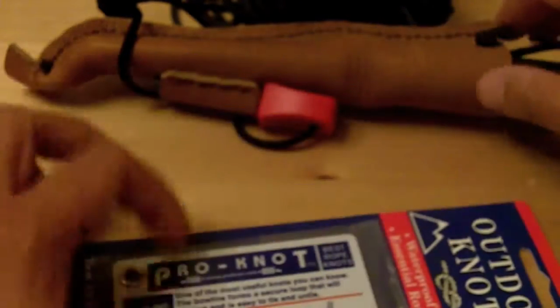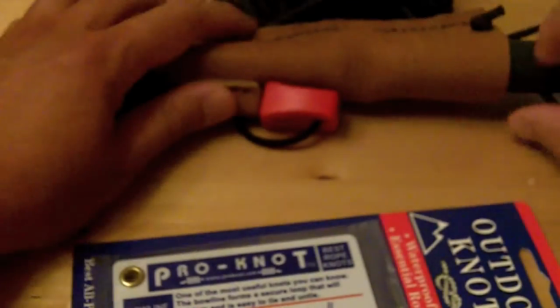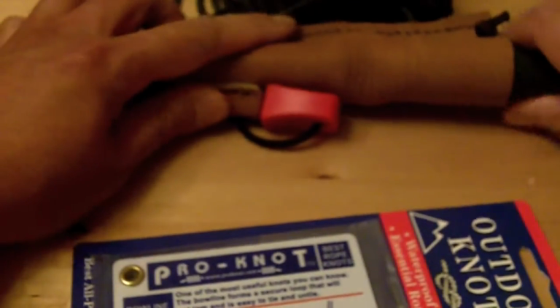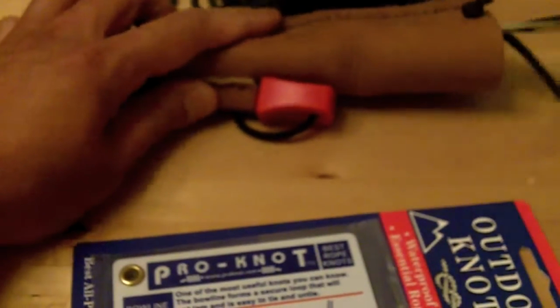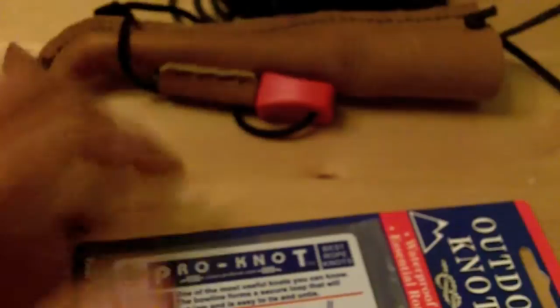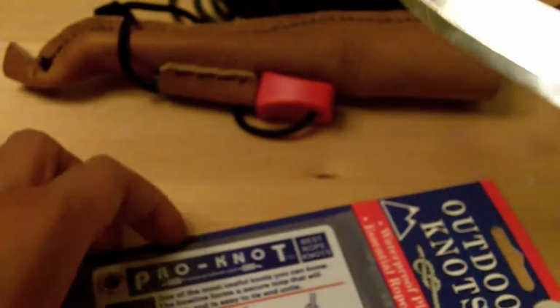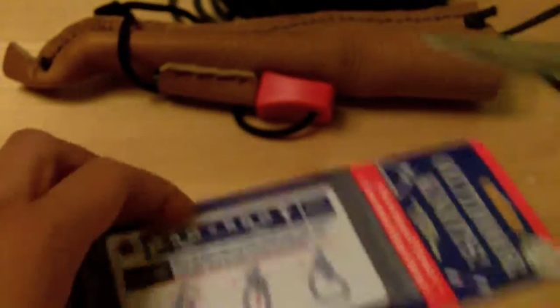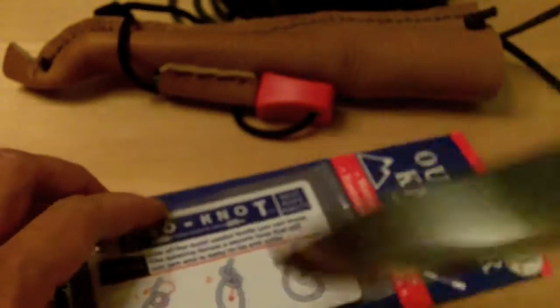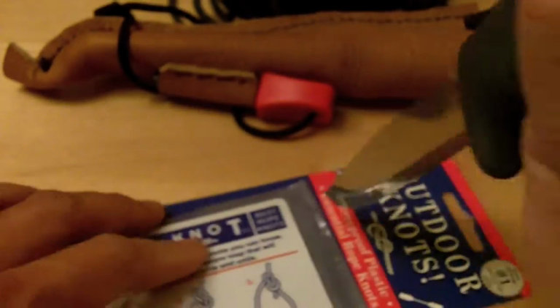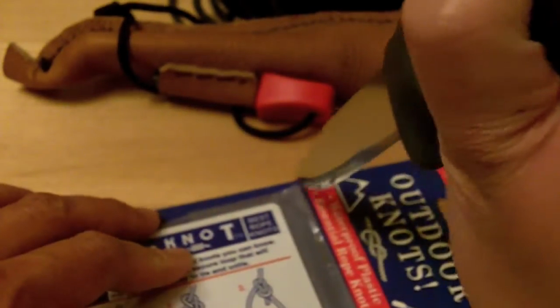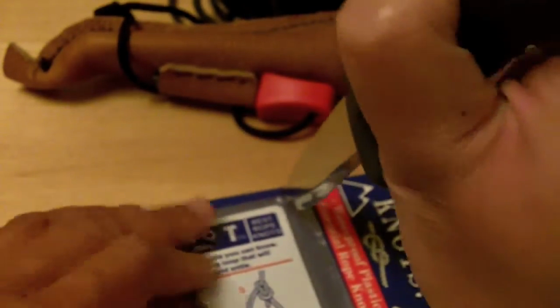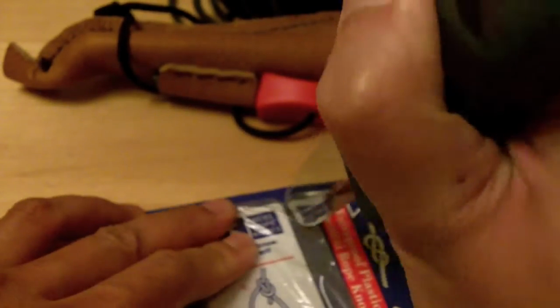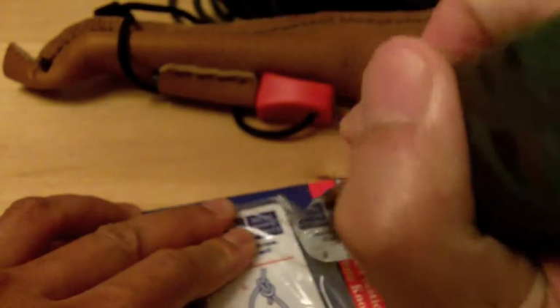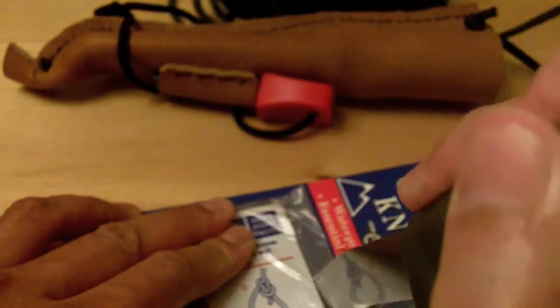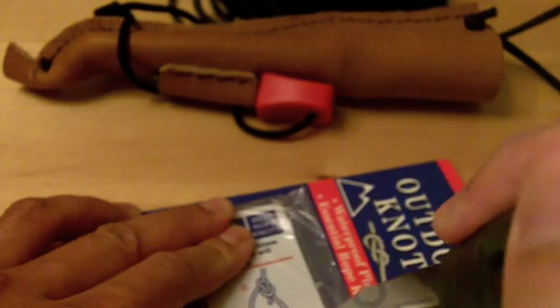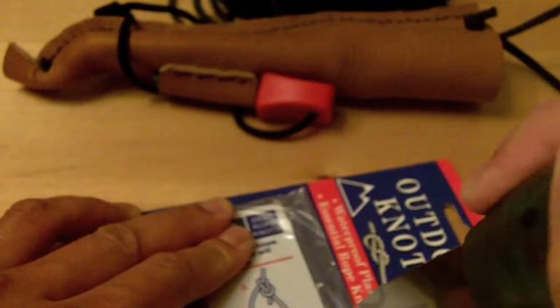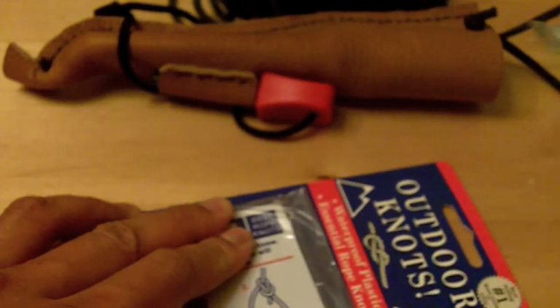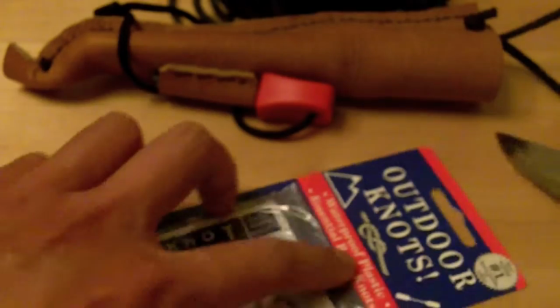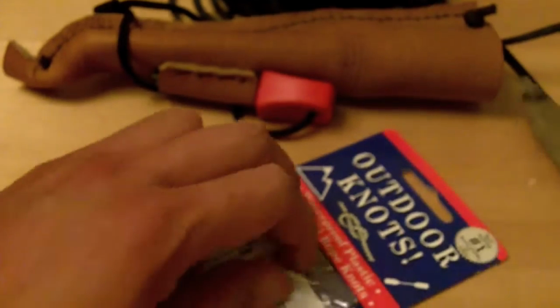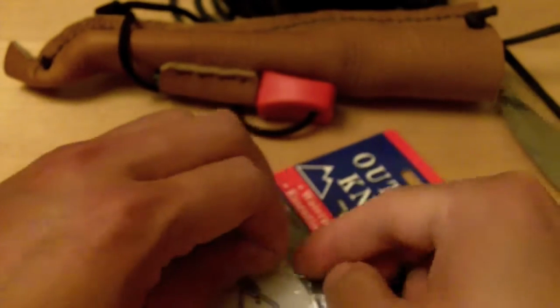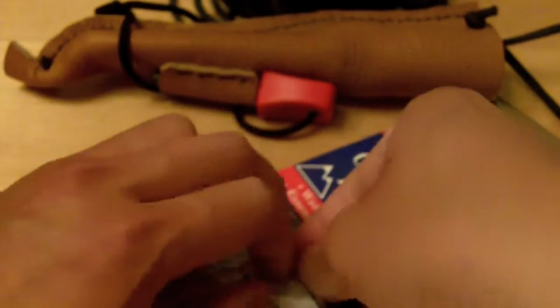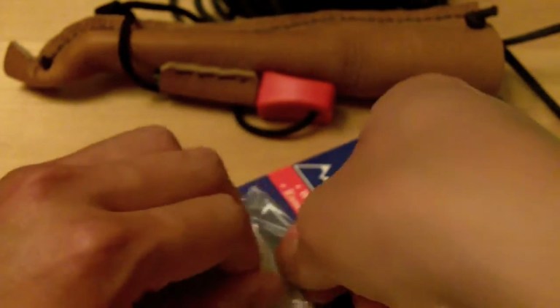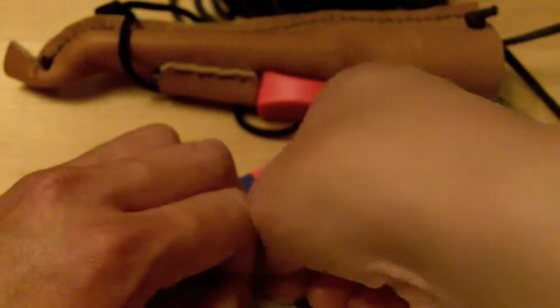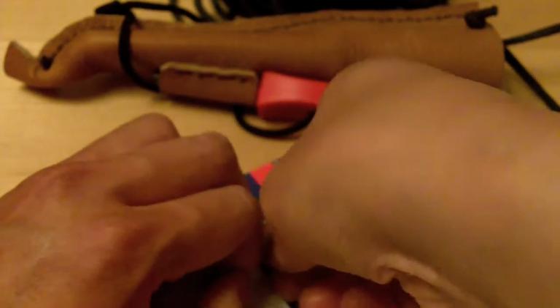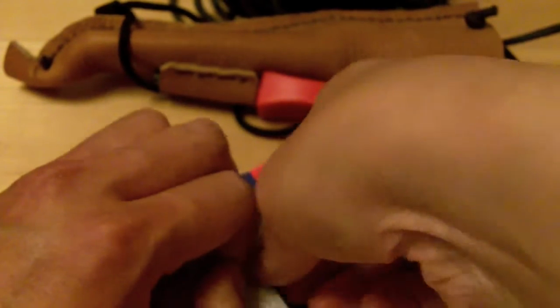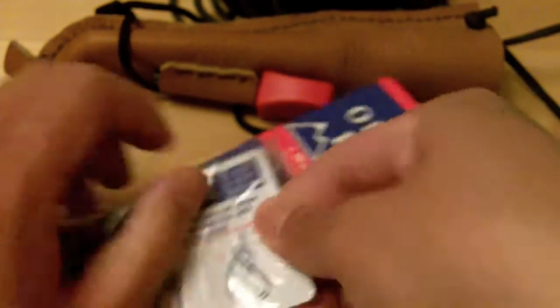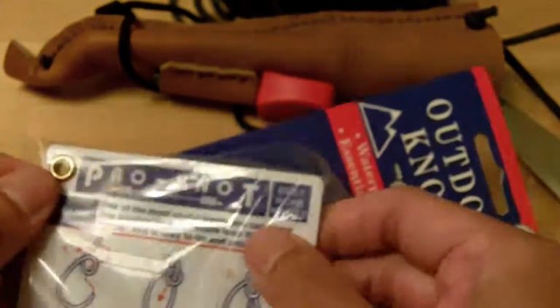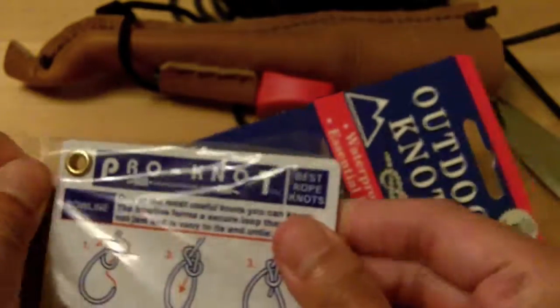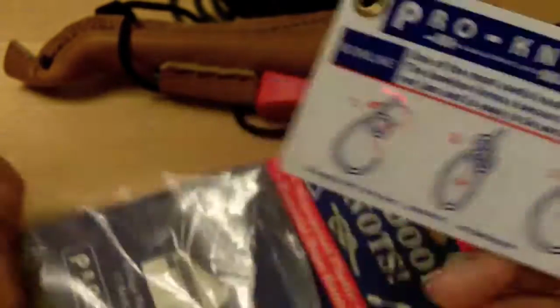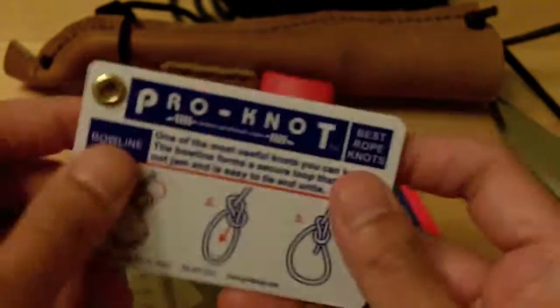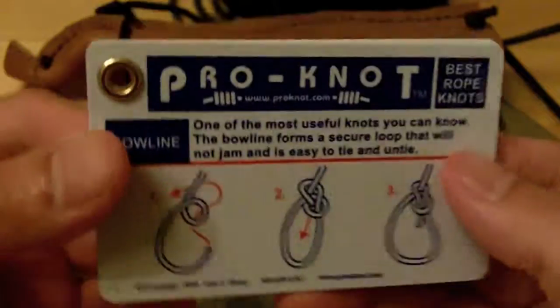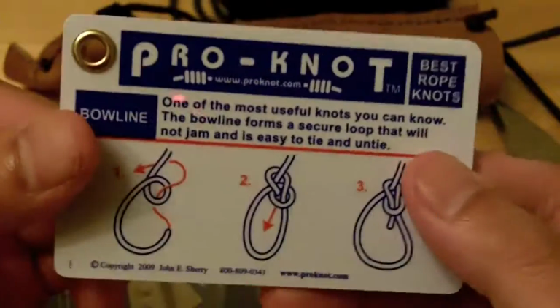I'll use my knife here to open this up. Okay.